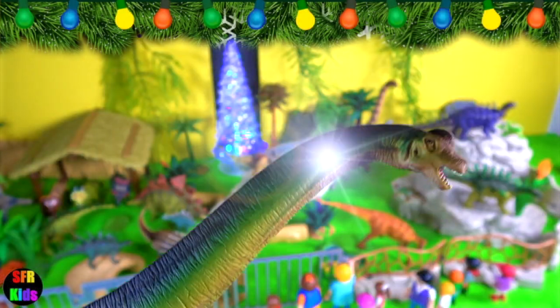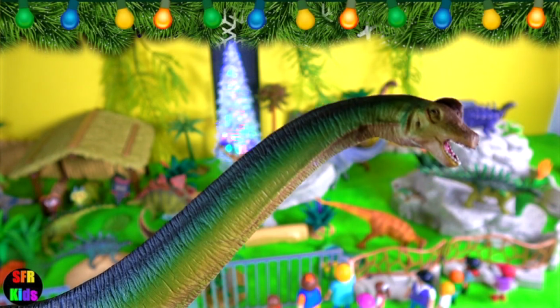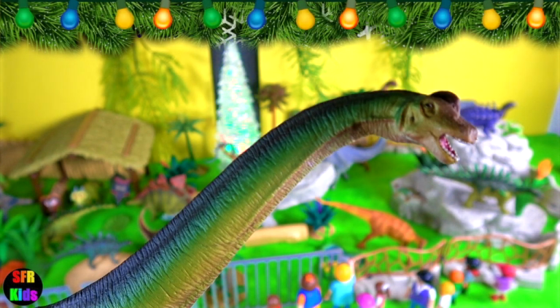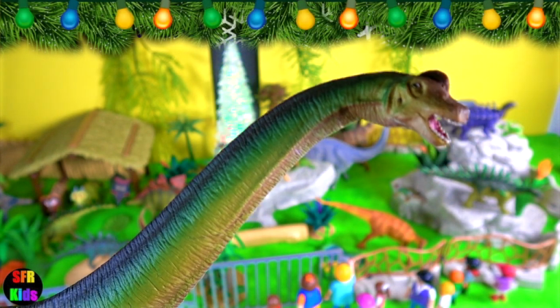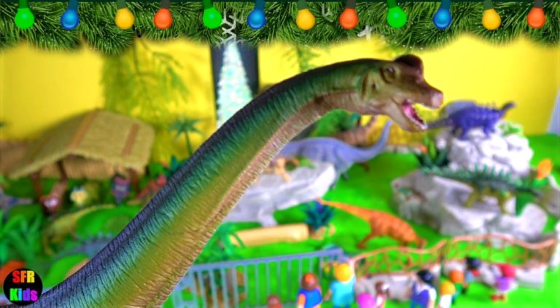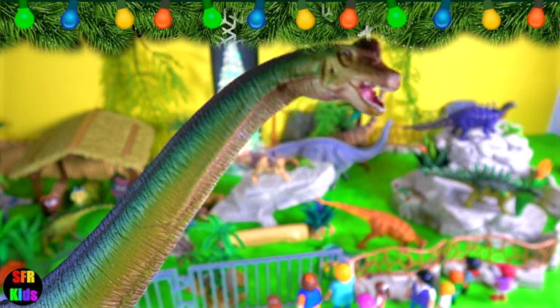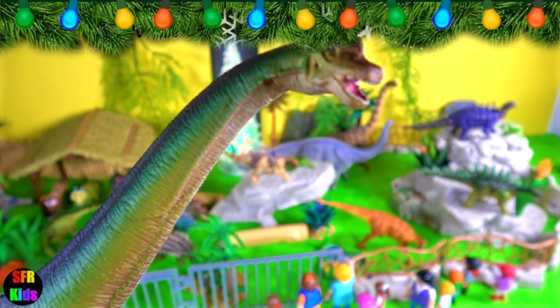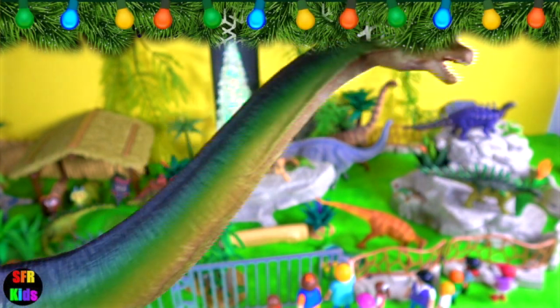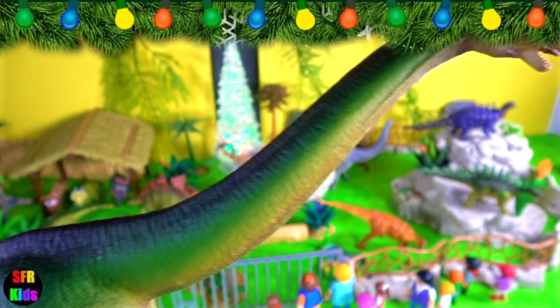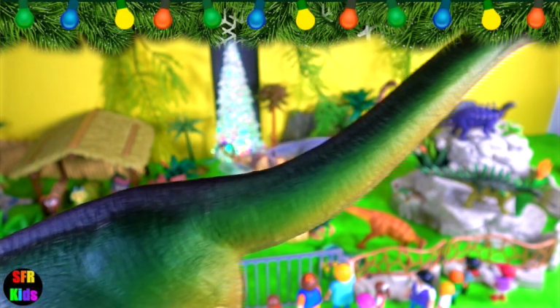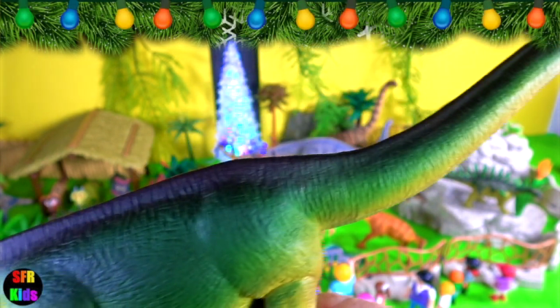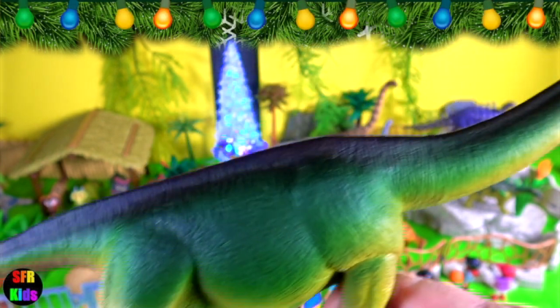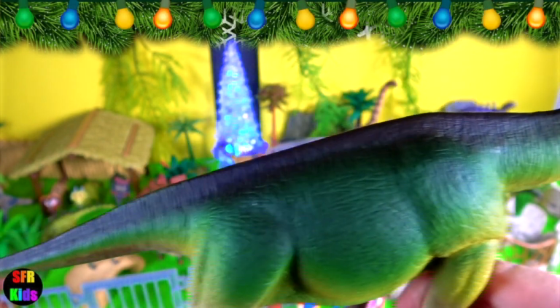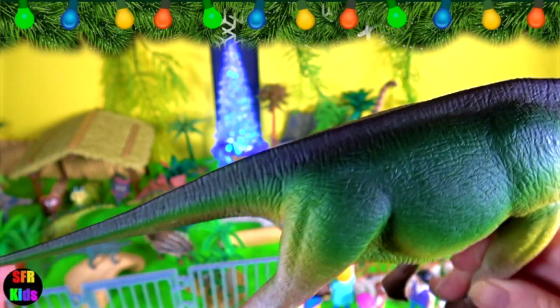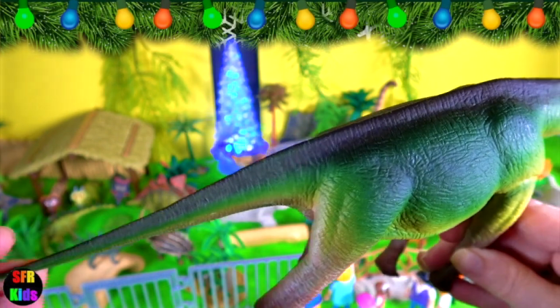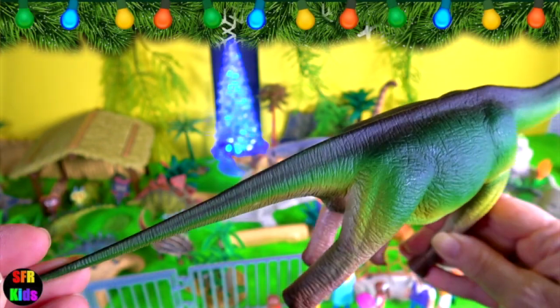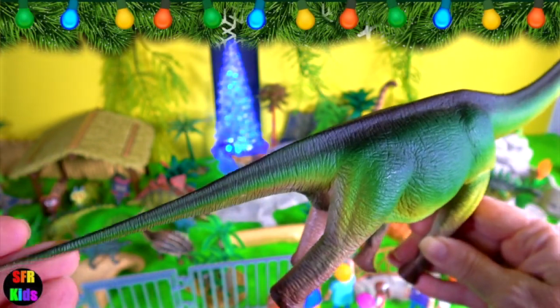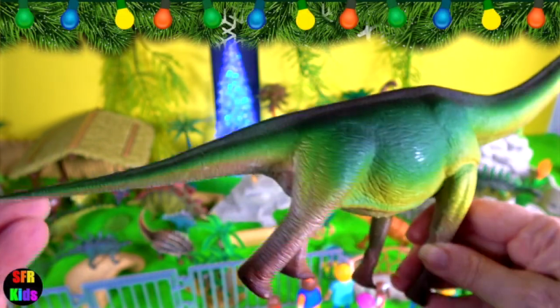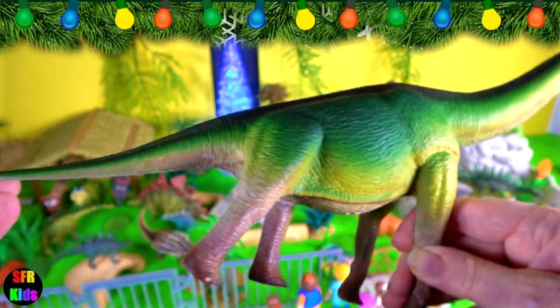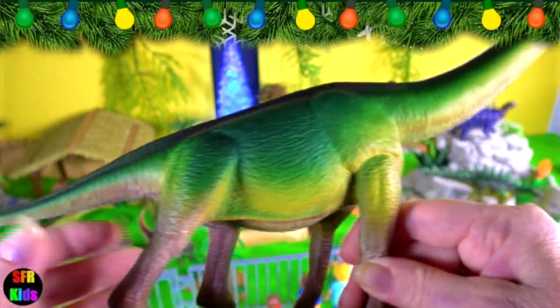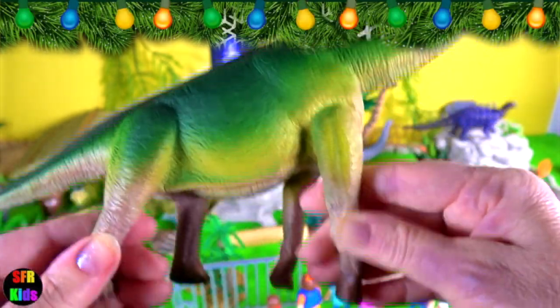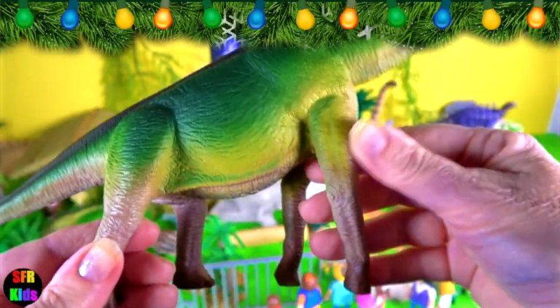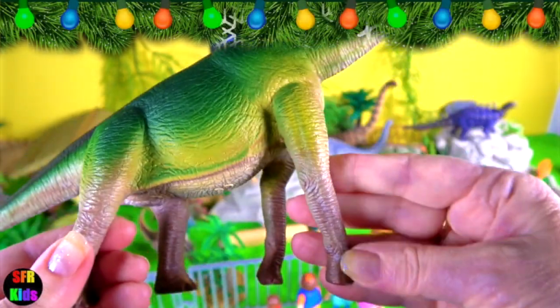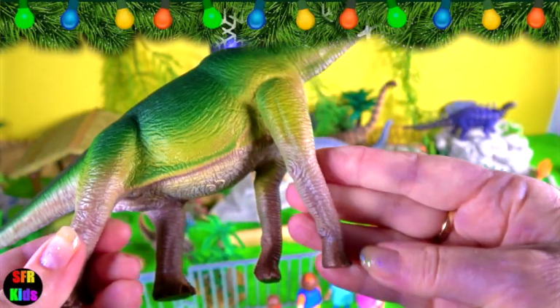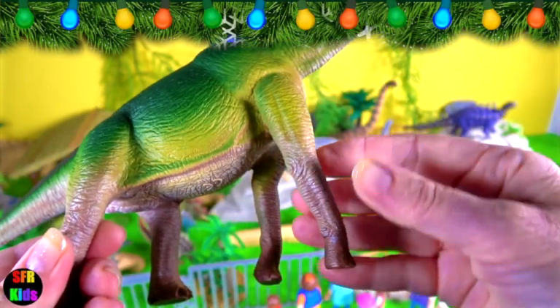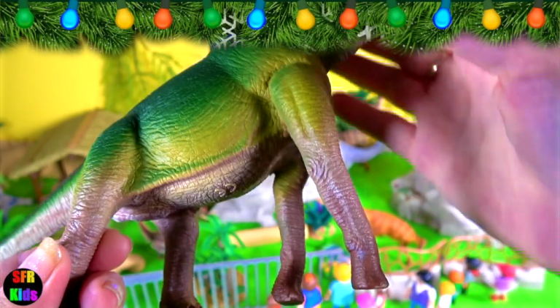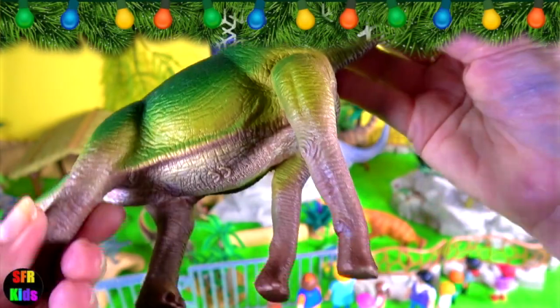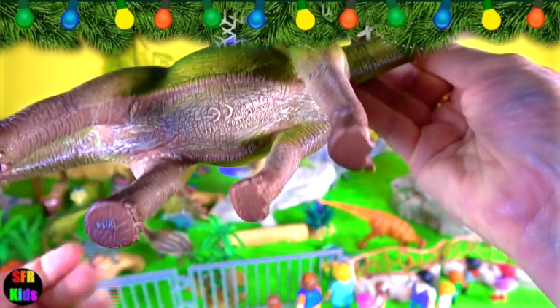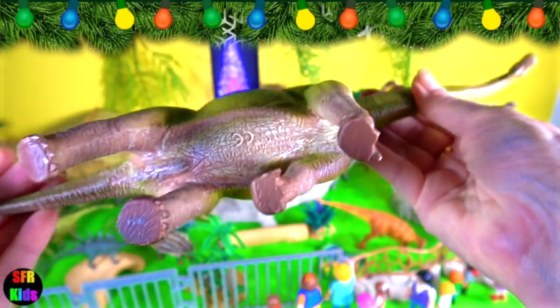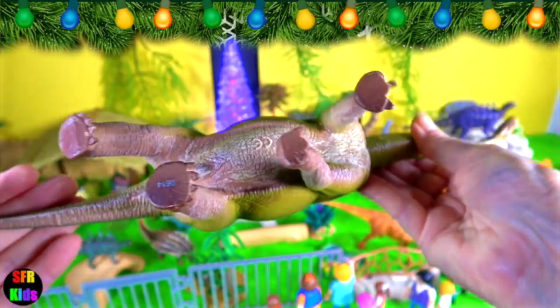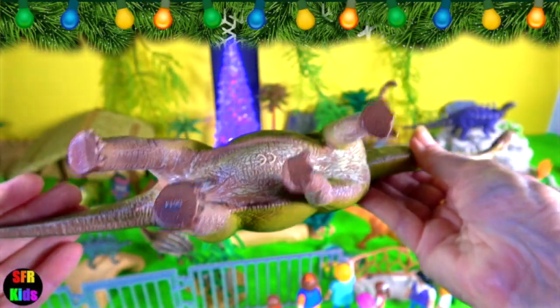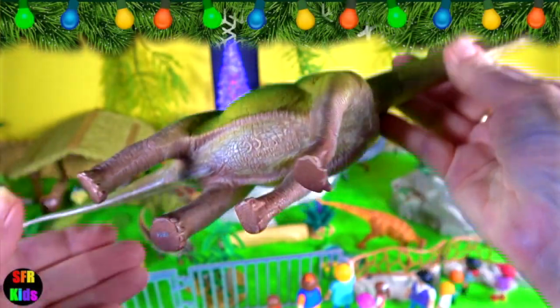Brachiosaurus lived during the middle to late Jurassic period. It was one of the tallest and largest dinosaurs. It had a long neck, a small head with its nostrils on top of its head, and a shorter, thick tail.